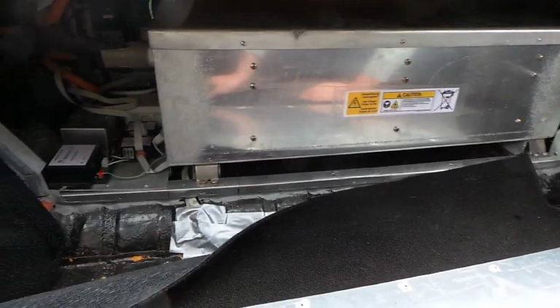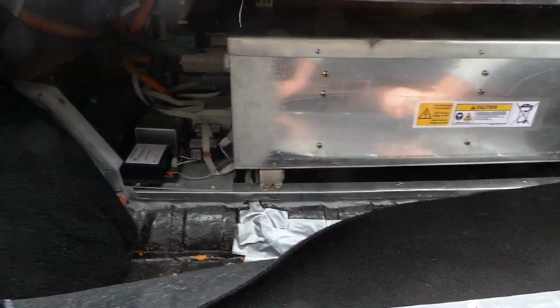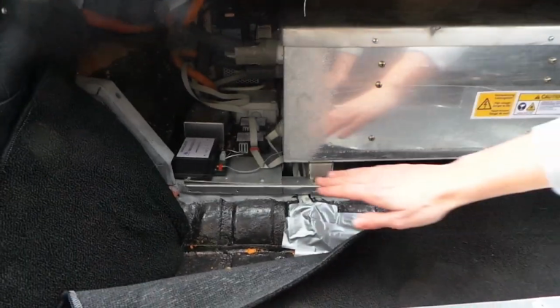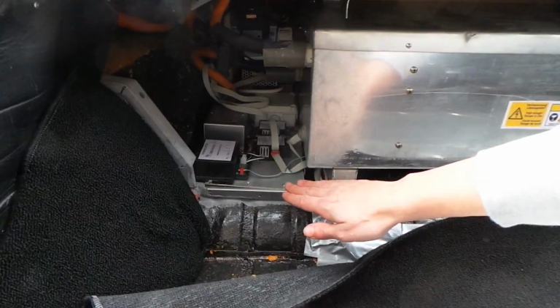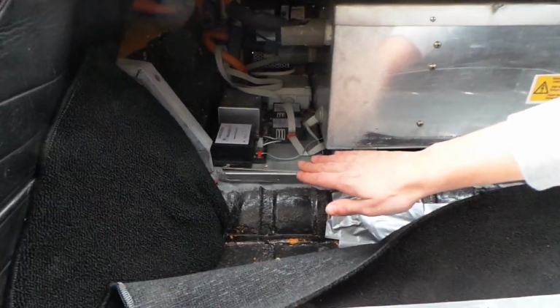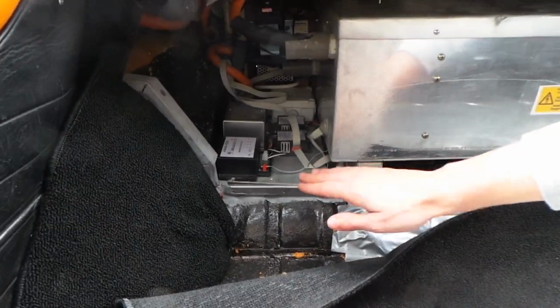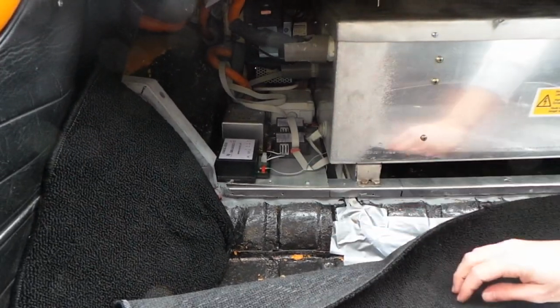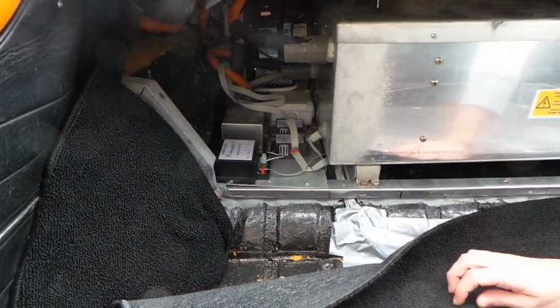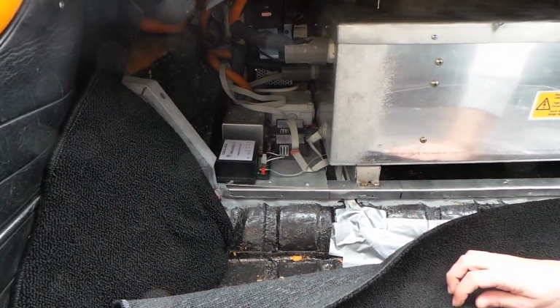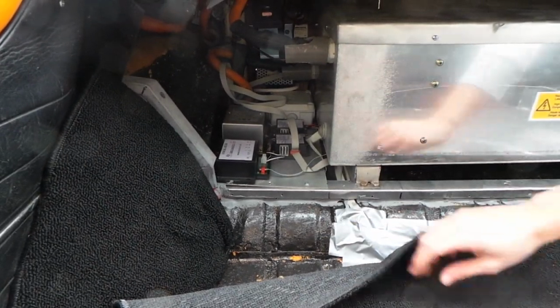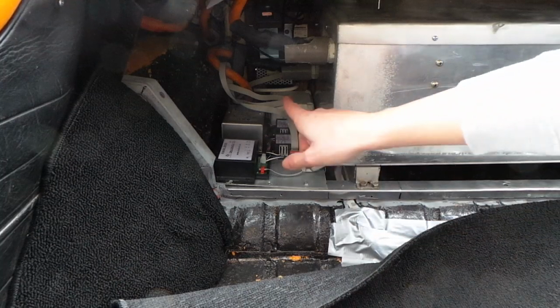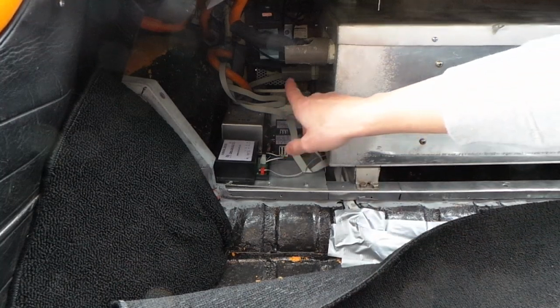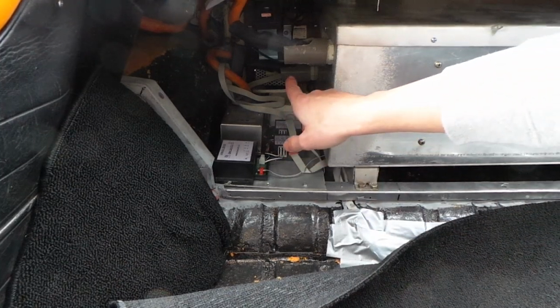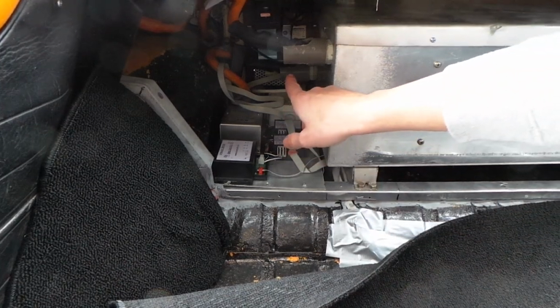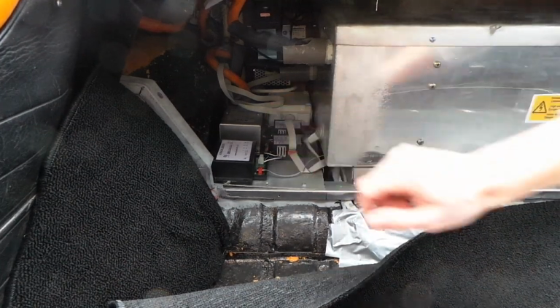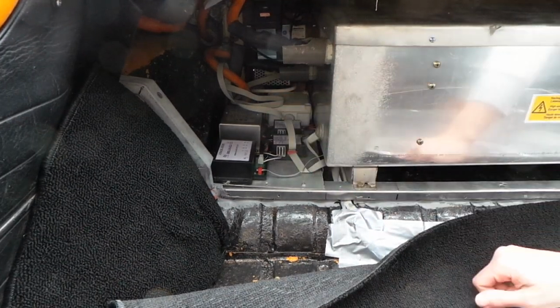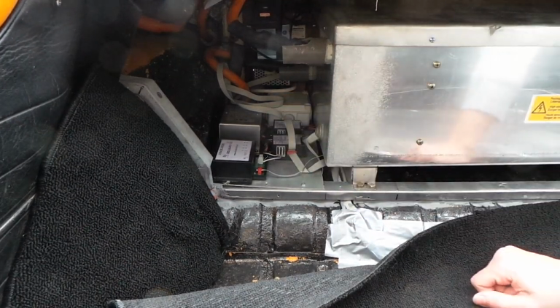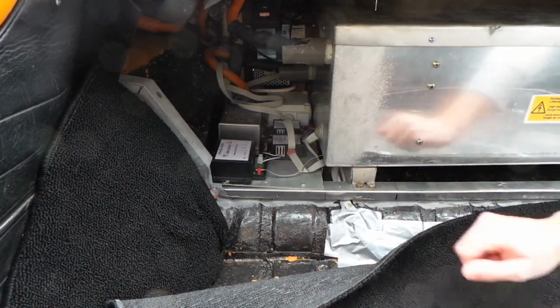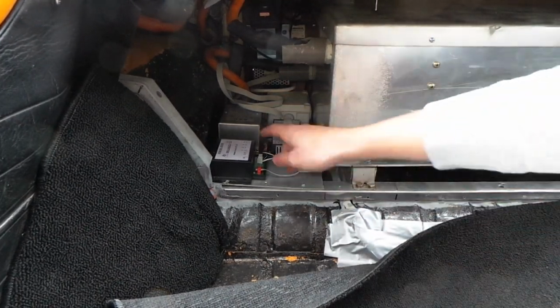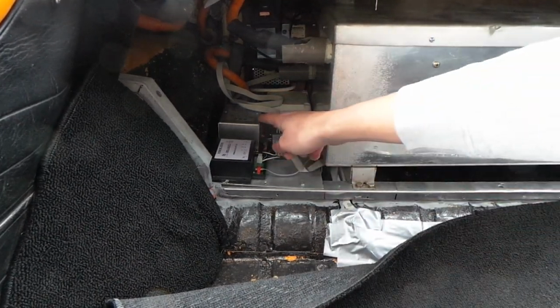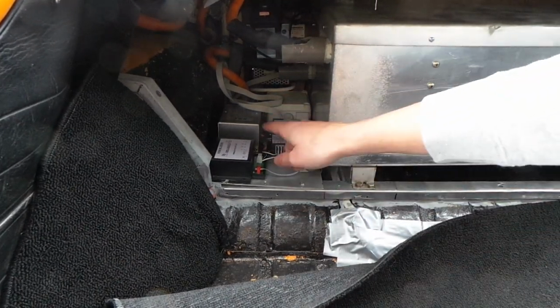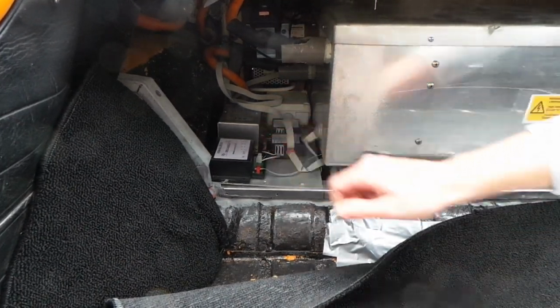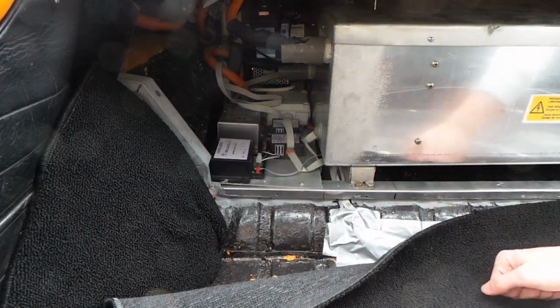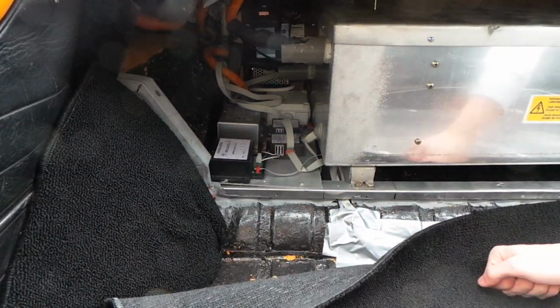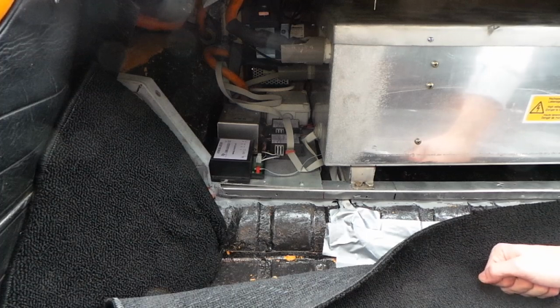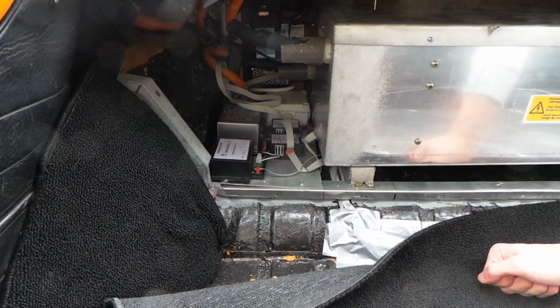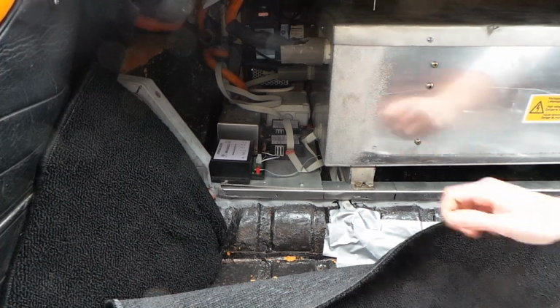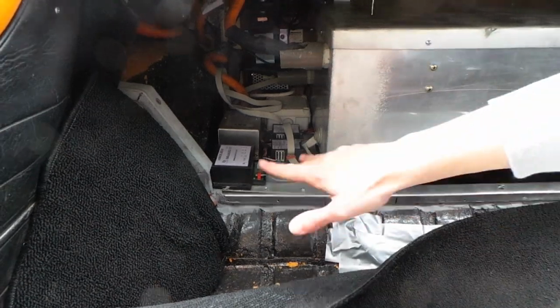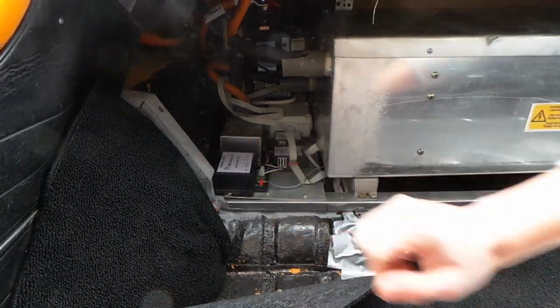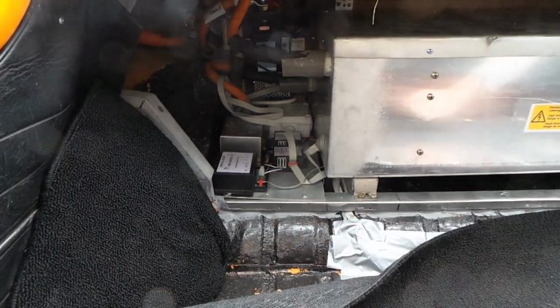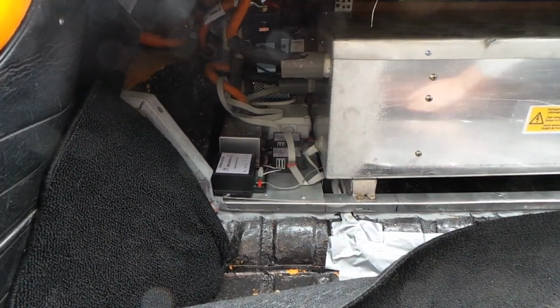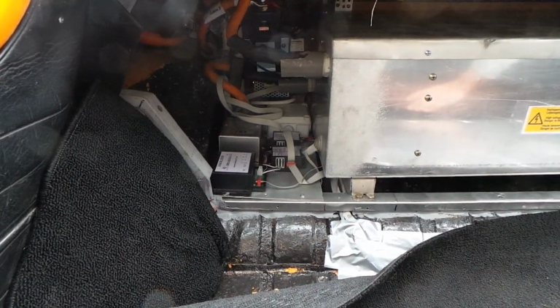Next to this box we can see some other electrical components: the main switch mounted on the back panel, the DC-DC converter that charges the 12 volt battery, and some CAN bus components.